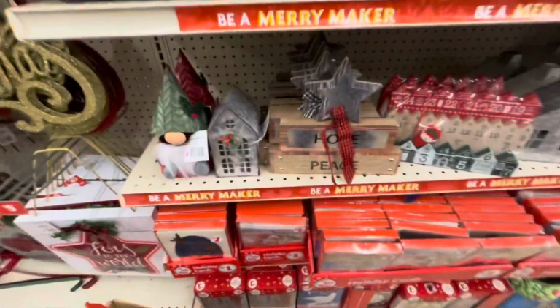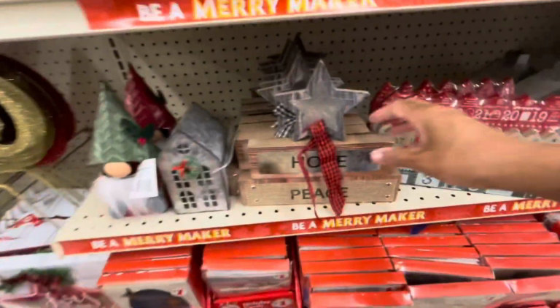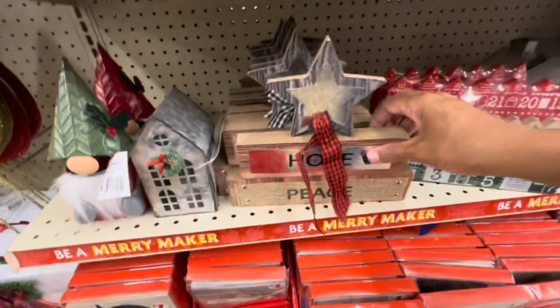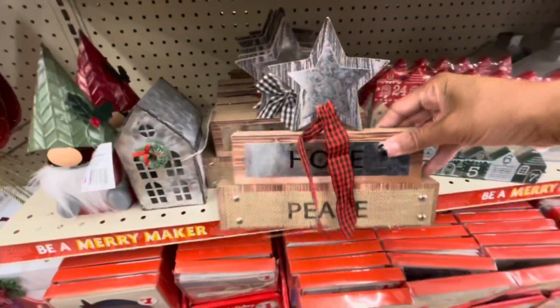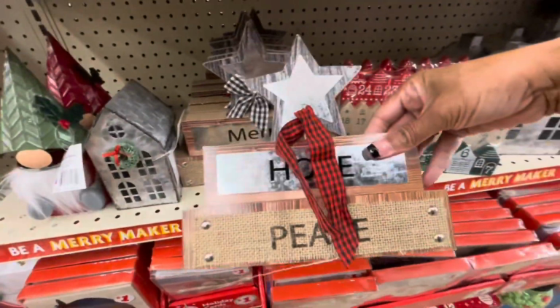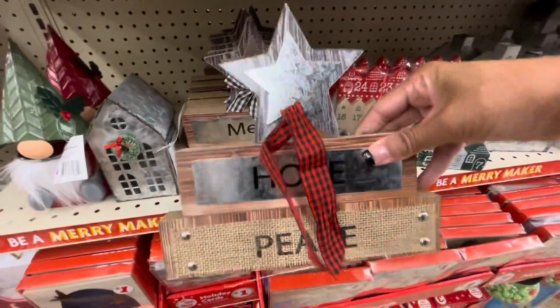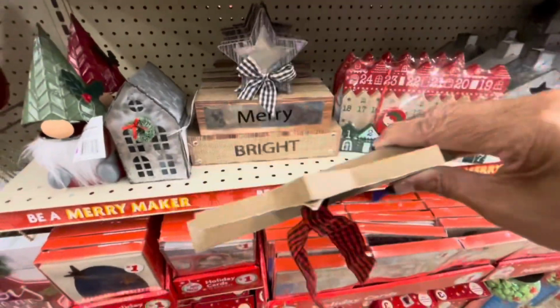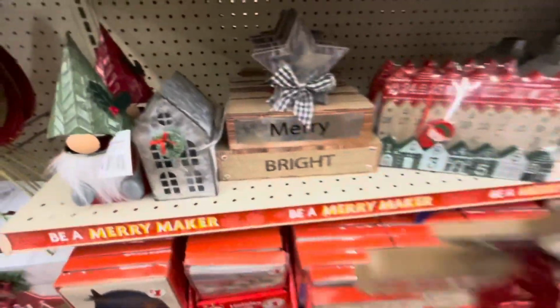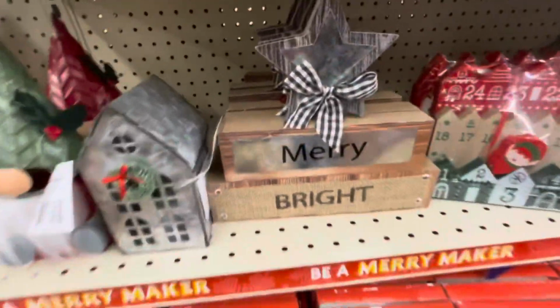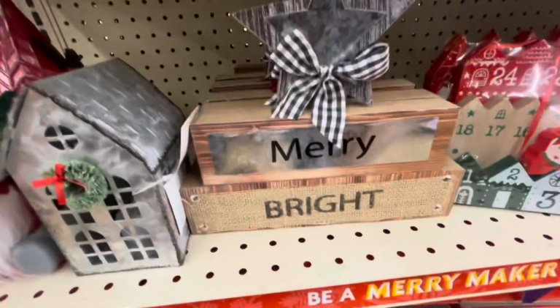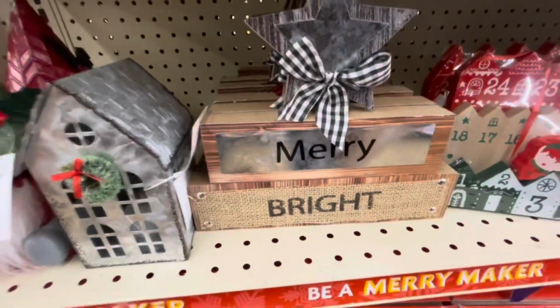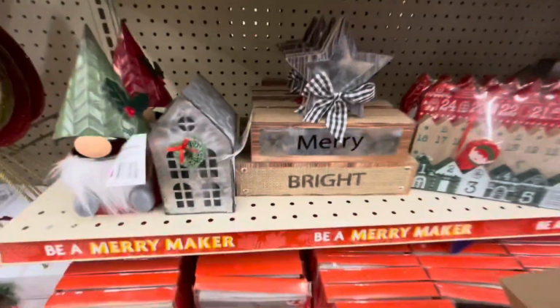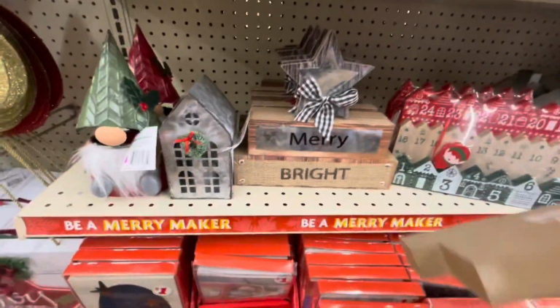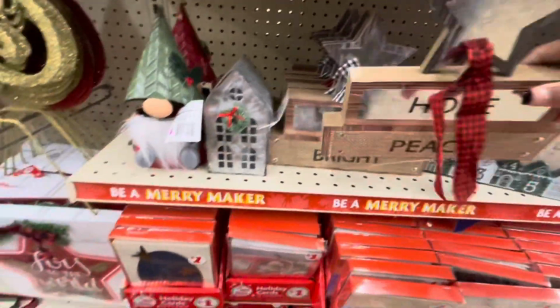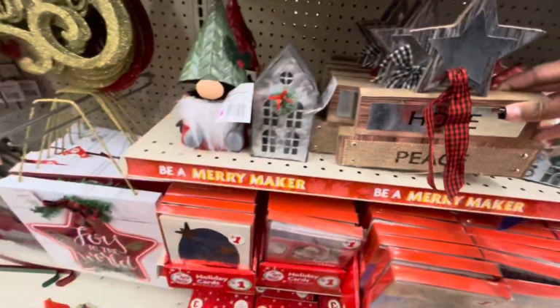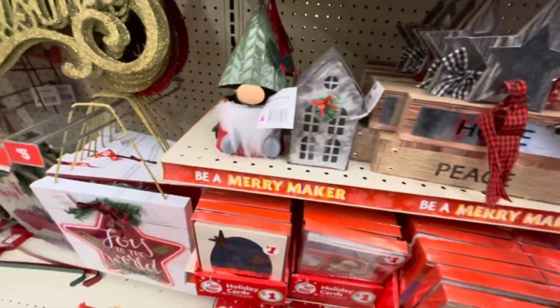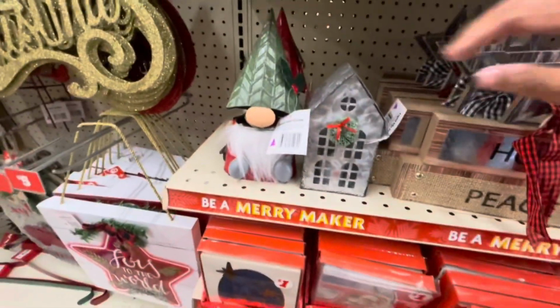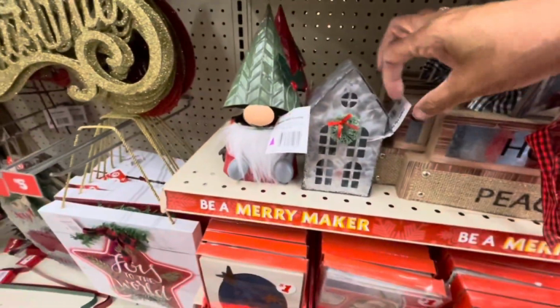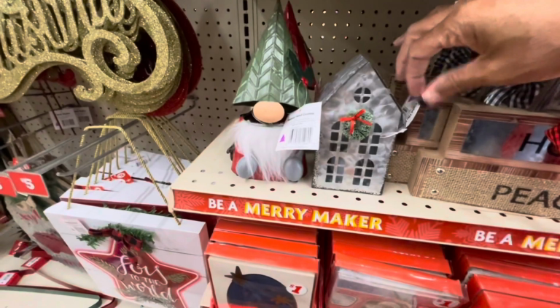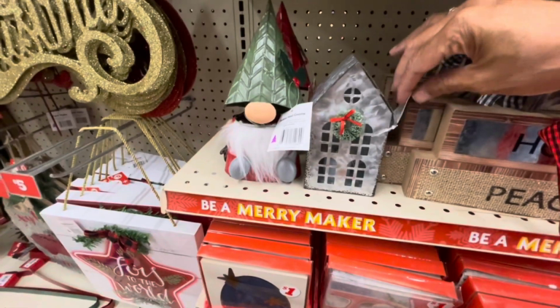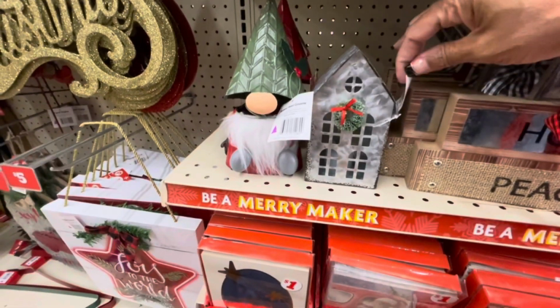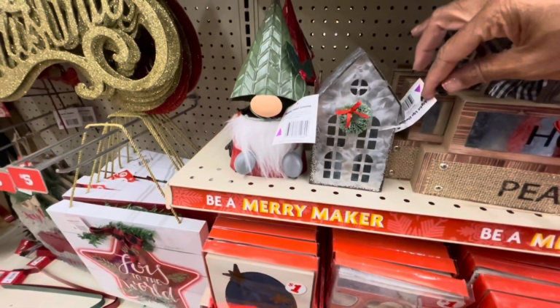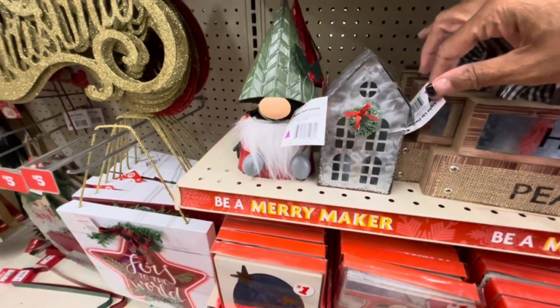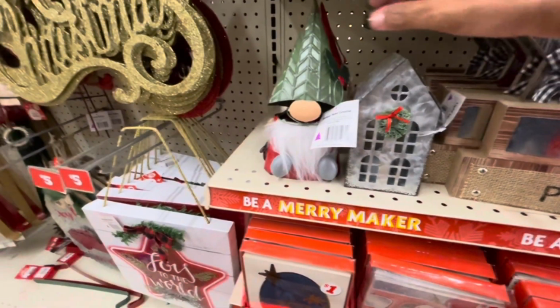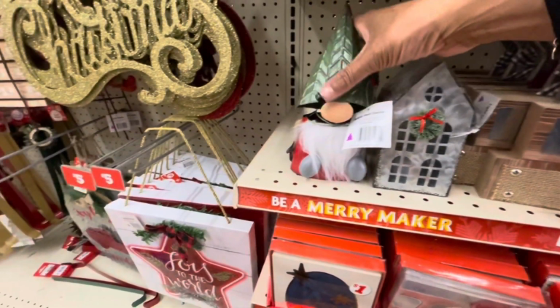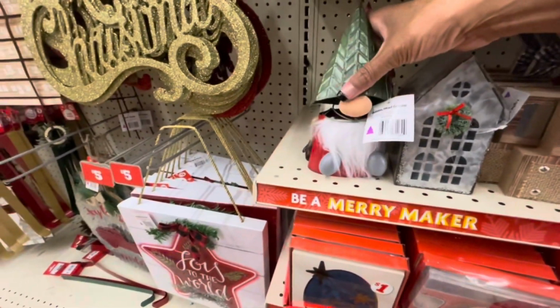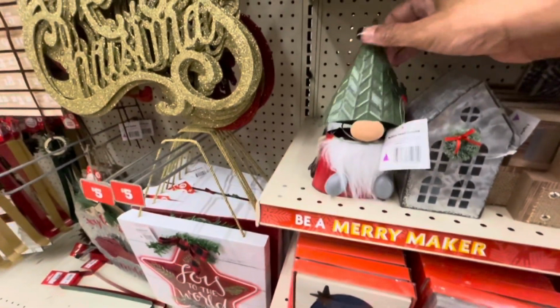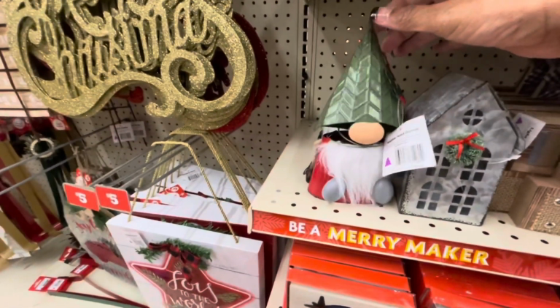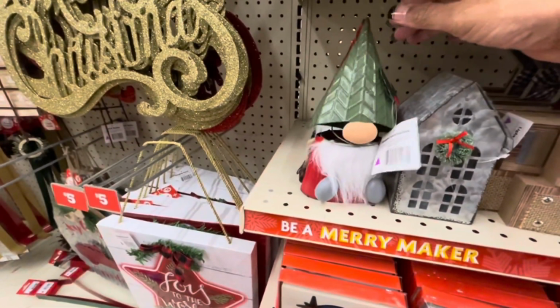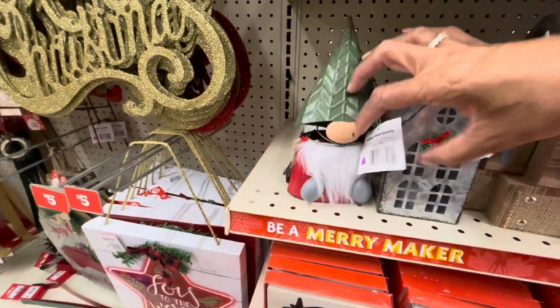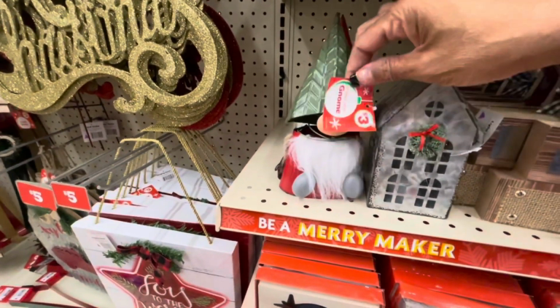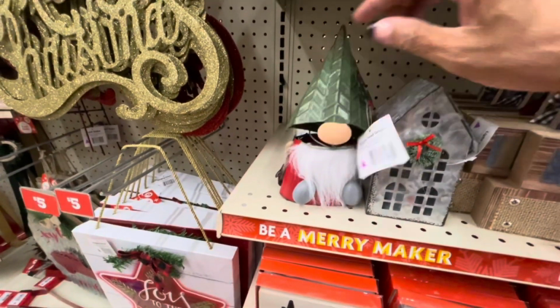These are going for $3. They have this sign right here — Hope and Peace, Merry and Bright. These are $3. They have the little galvanized house right here, and the bobble-headed gnome for $3.